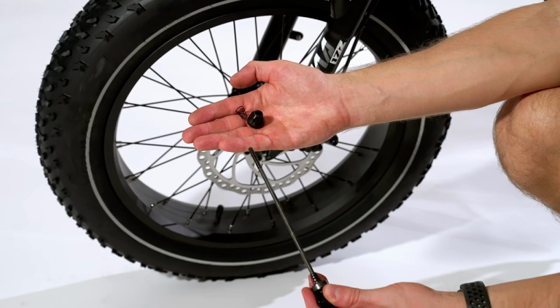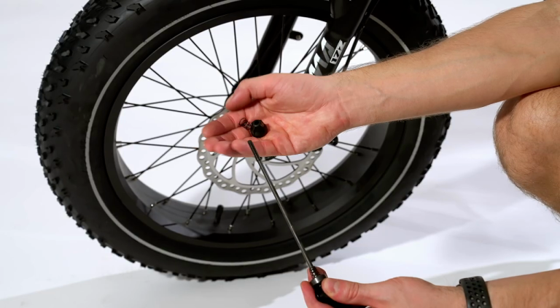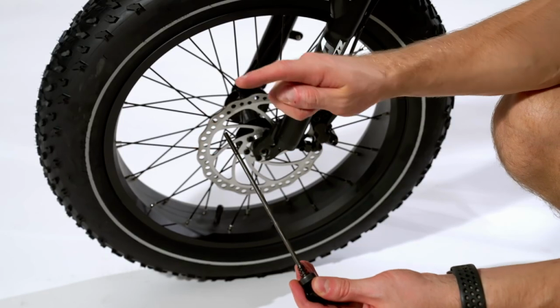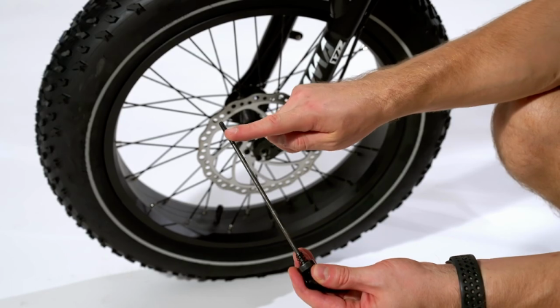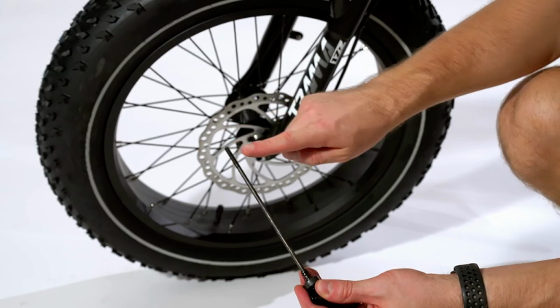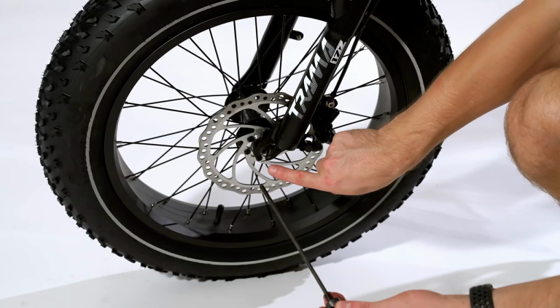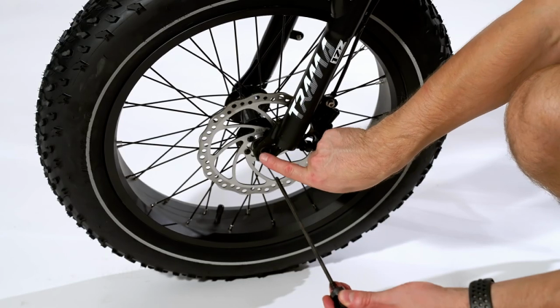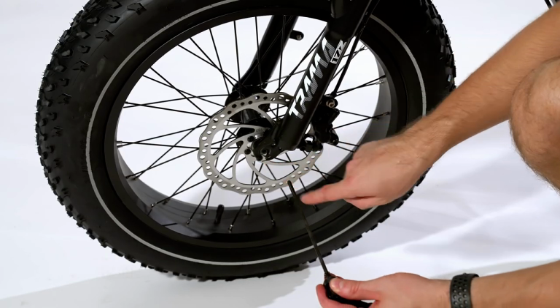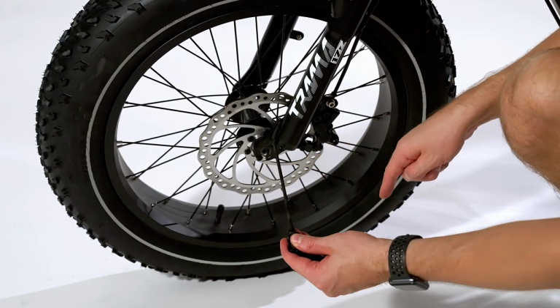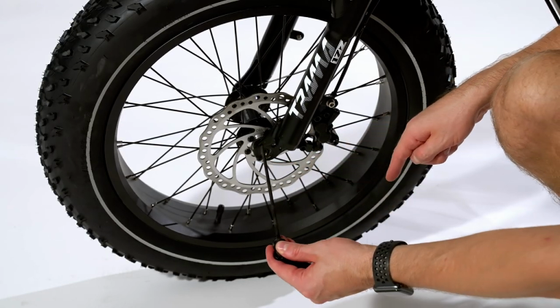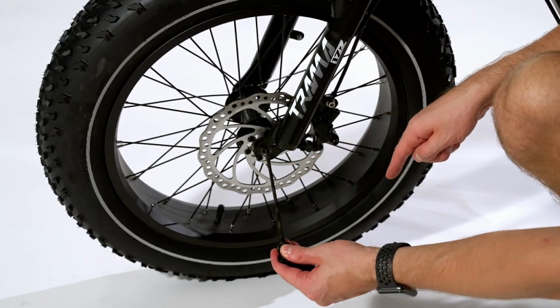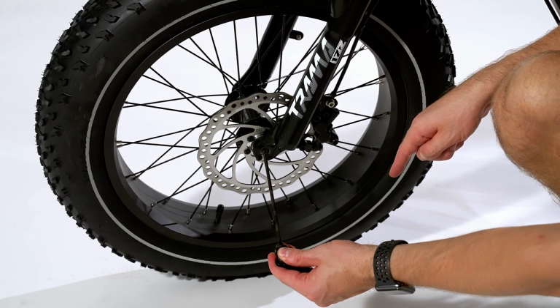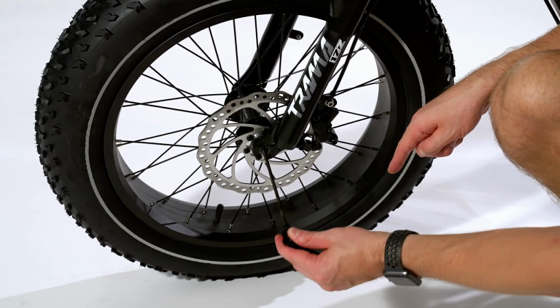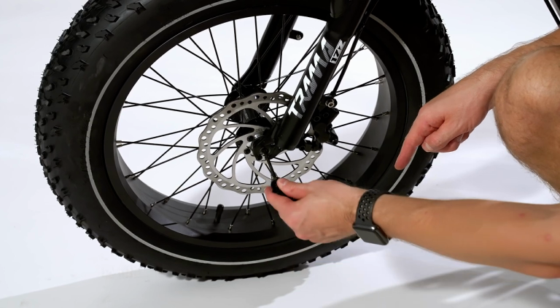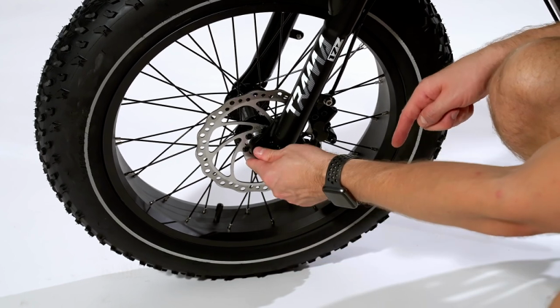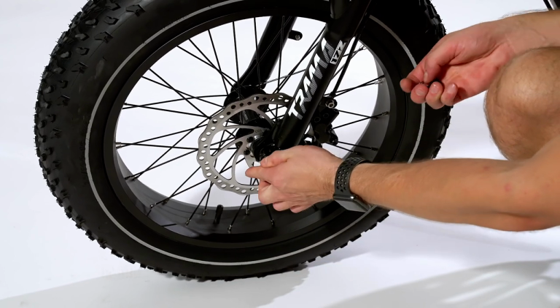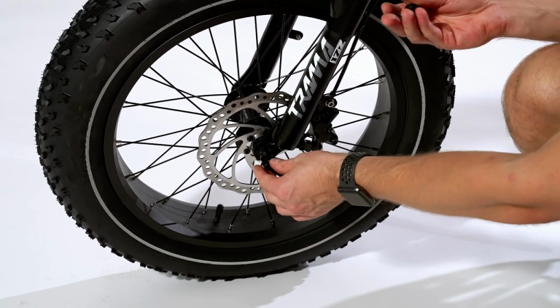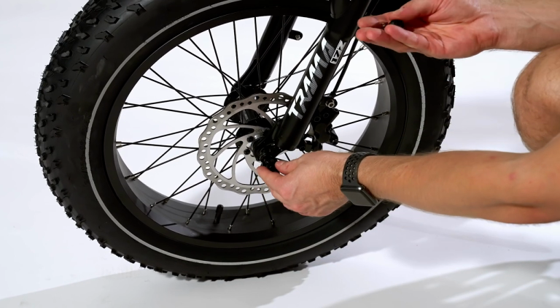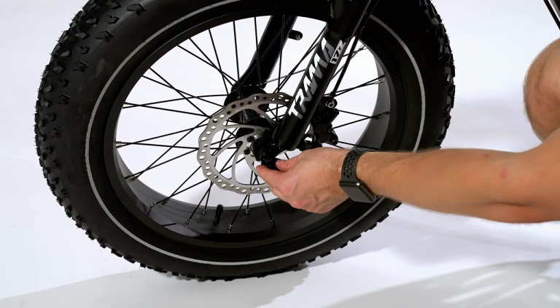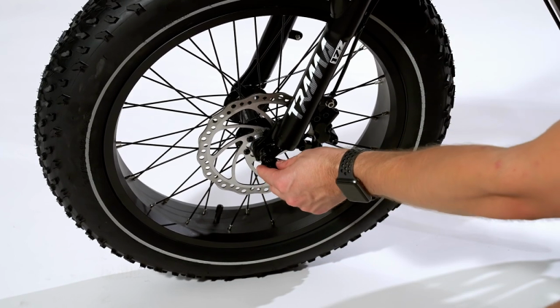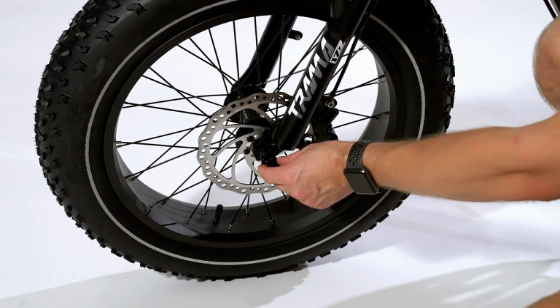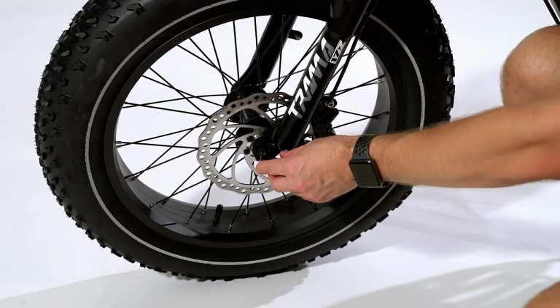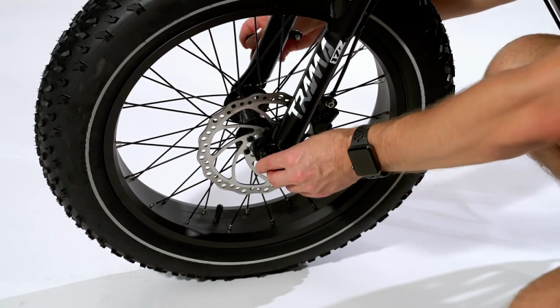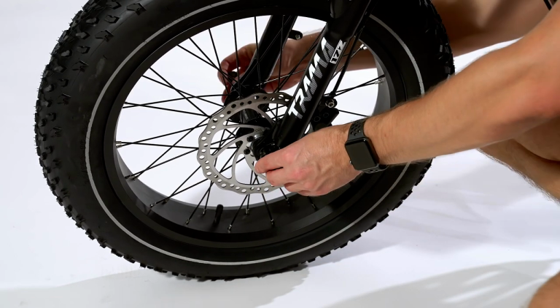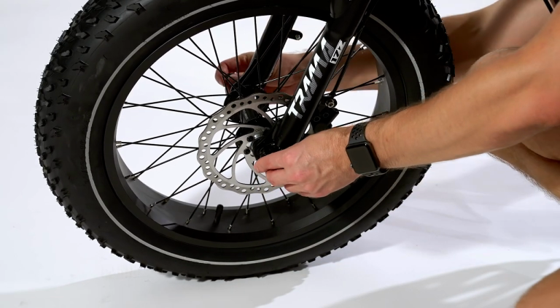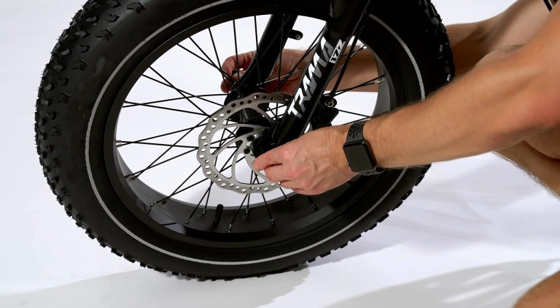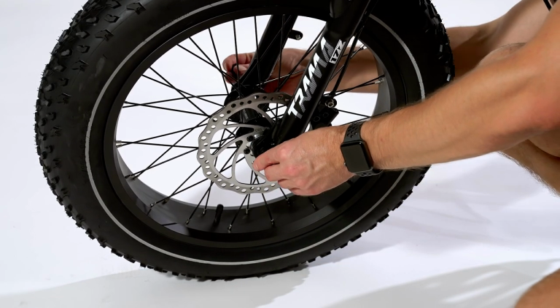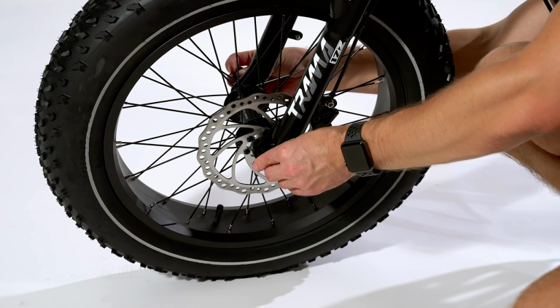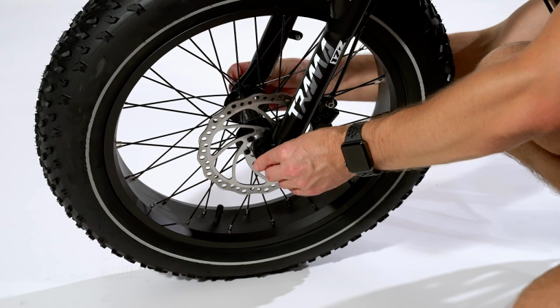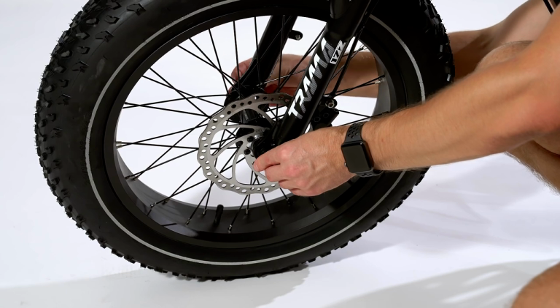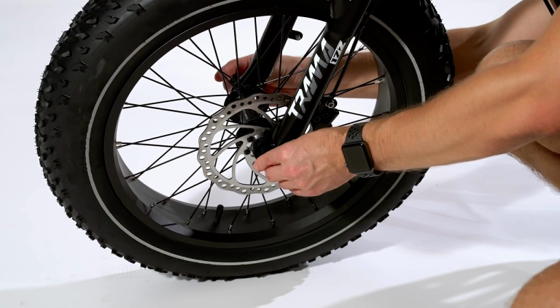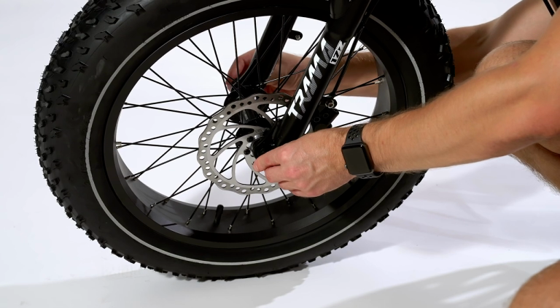Attach the wheel by inserting the quick release skewer from the left side of the bike and the nut from the right side. Tighten by first twisting it clockwise and then closing the release handle.